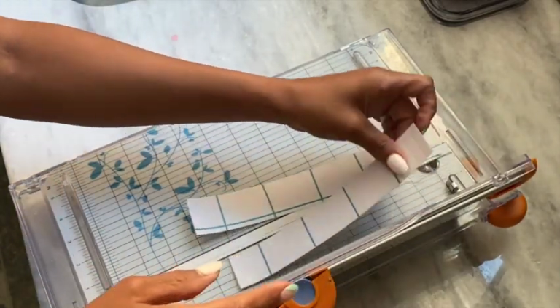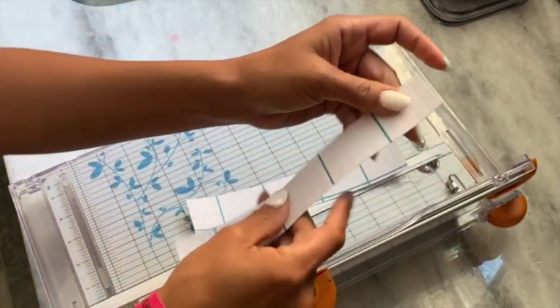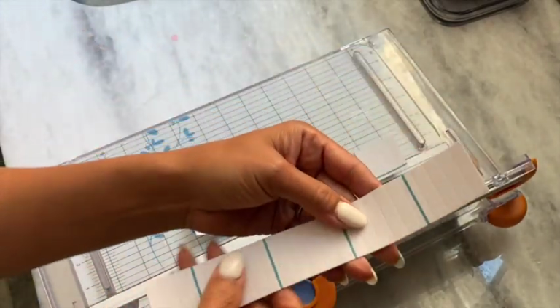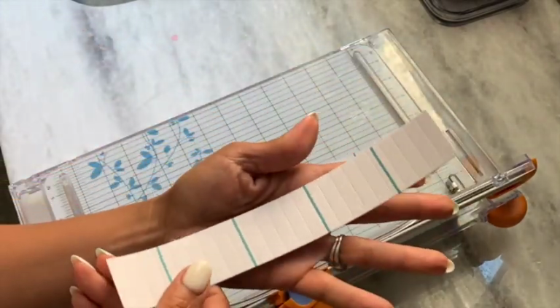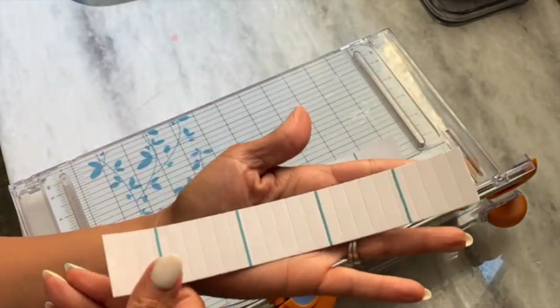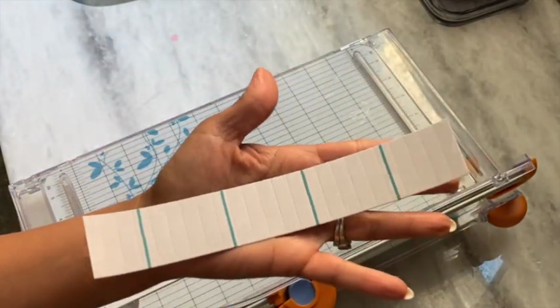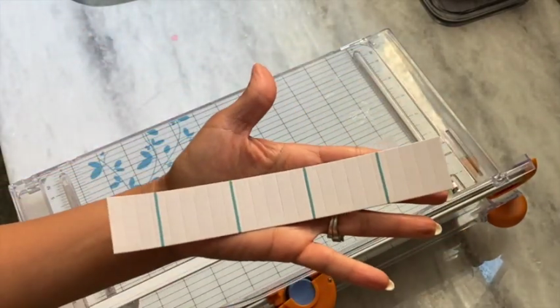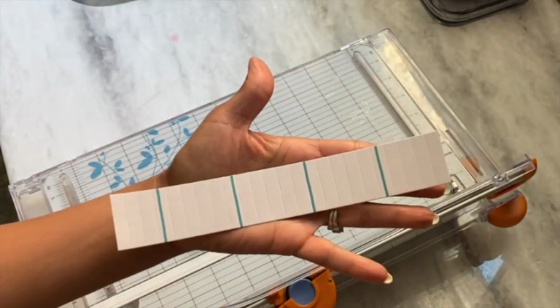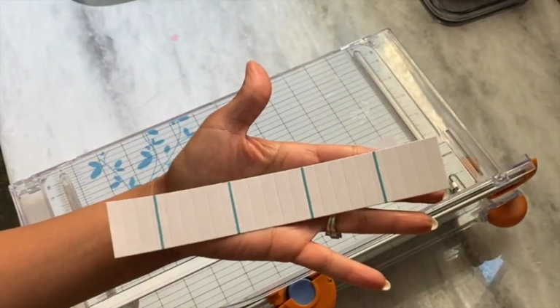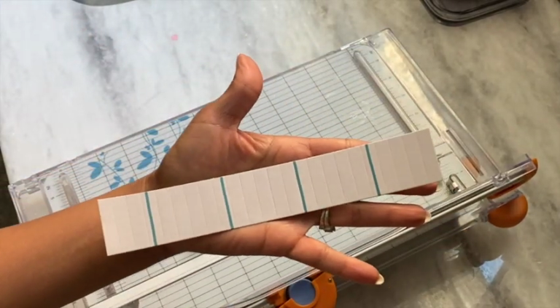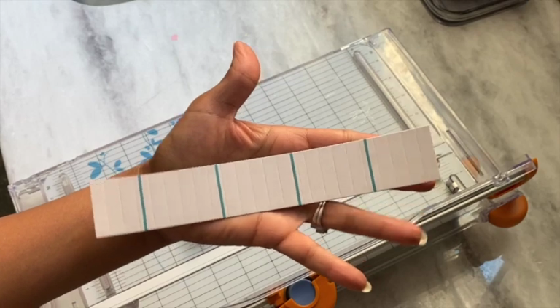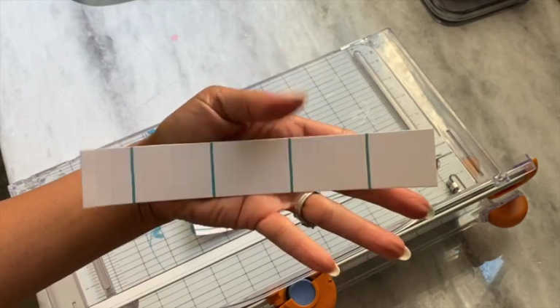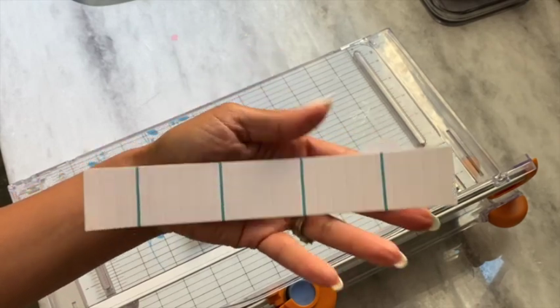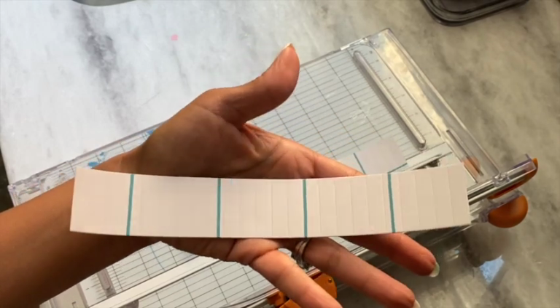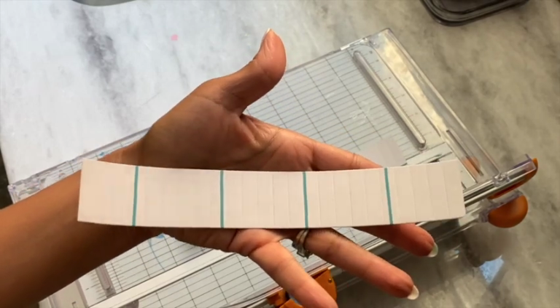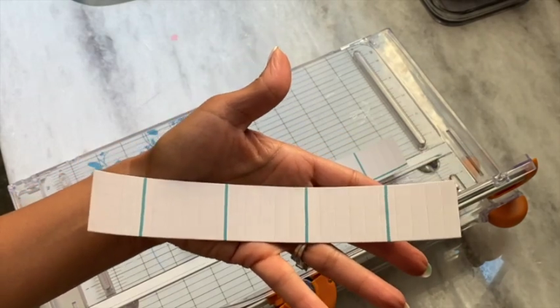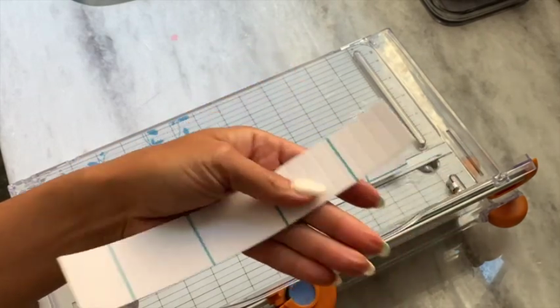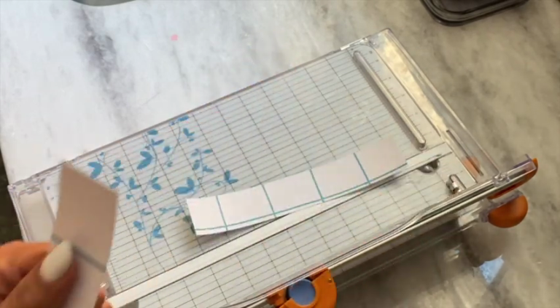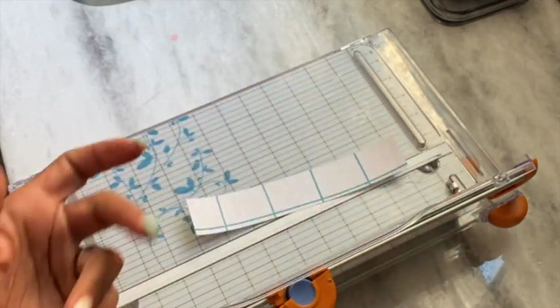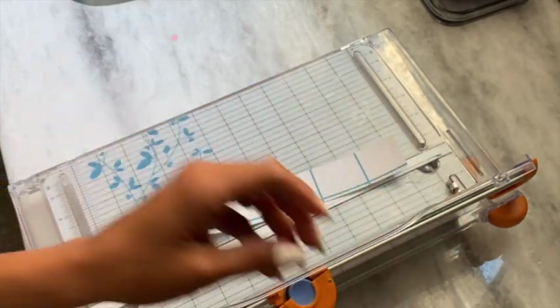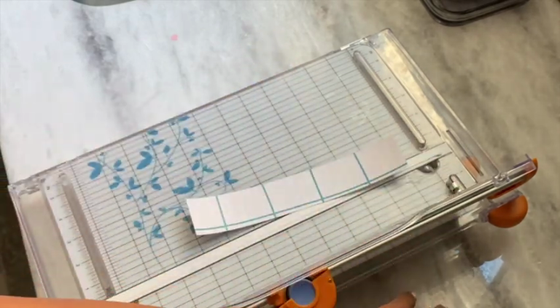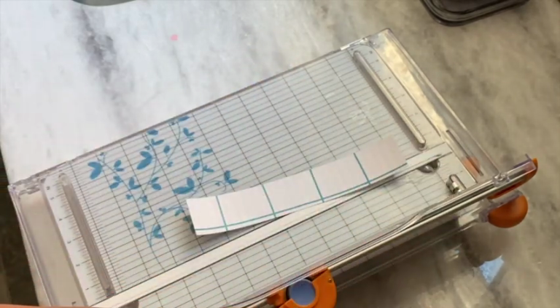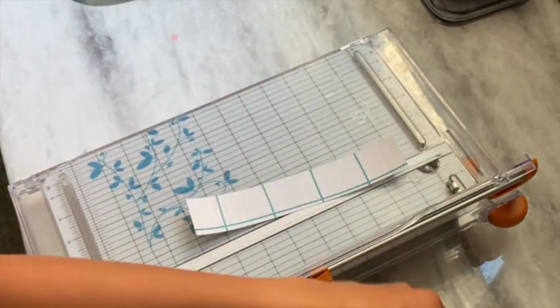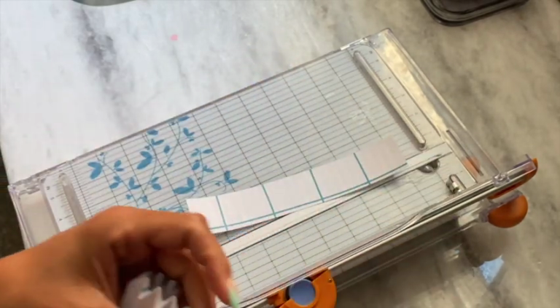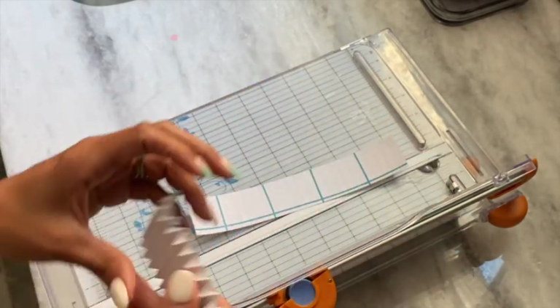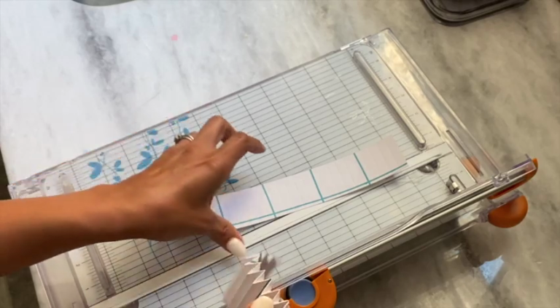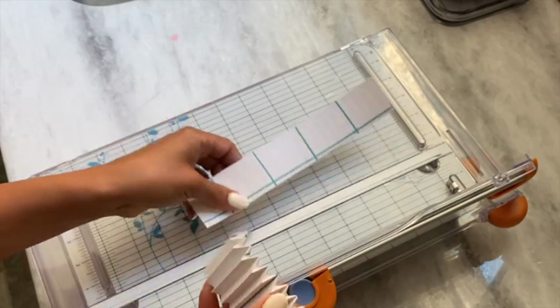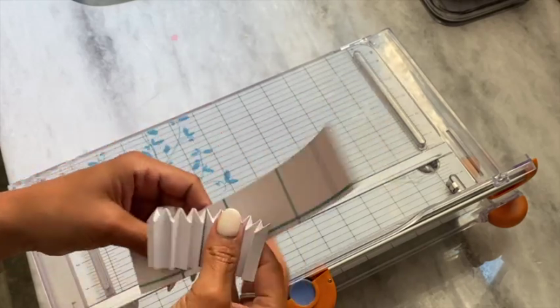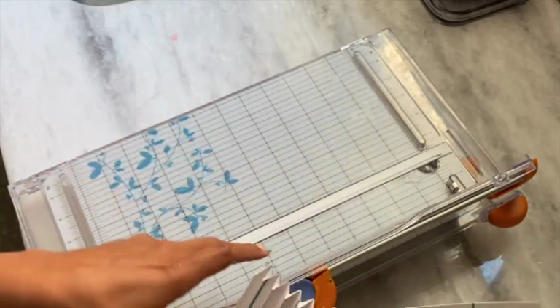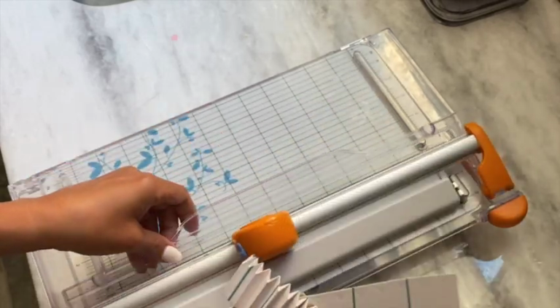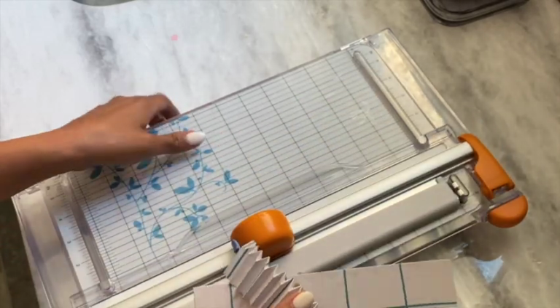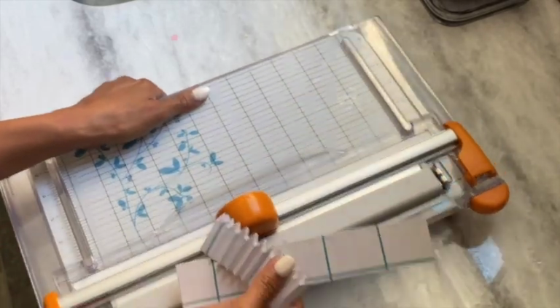You are left with this strip right here, which you can use to create another rosette if you want, but today we're going to create the one it was intended for, so I'm going to move this out of the way.